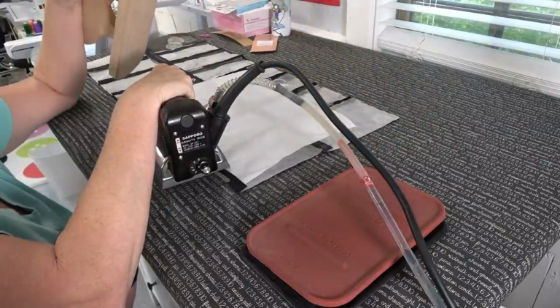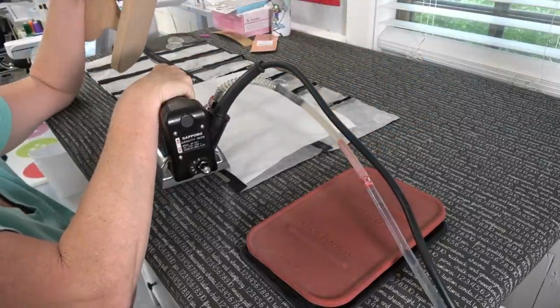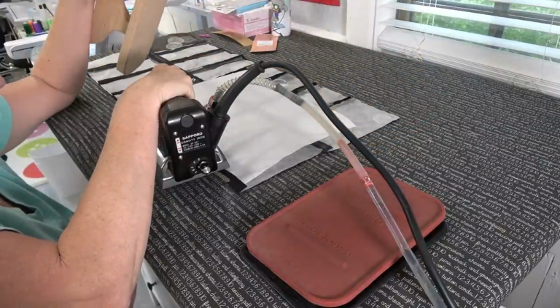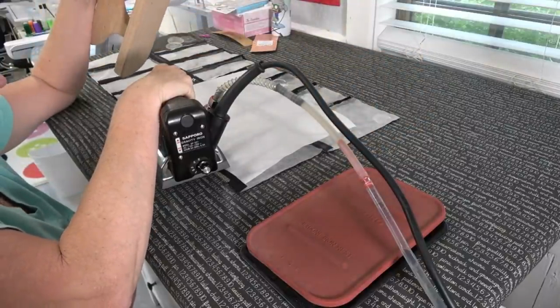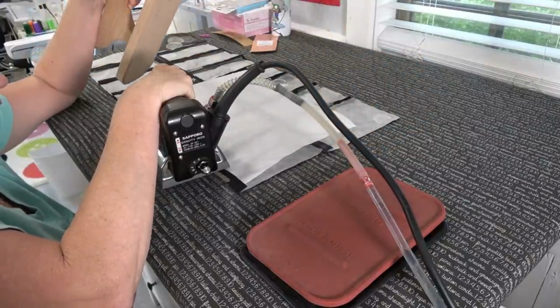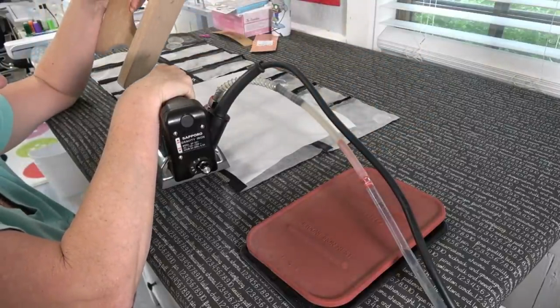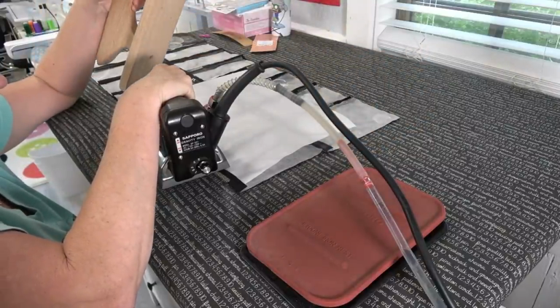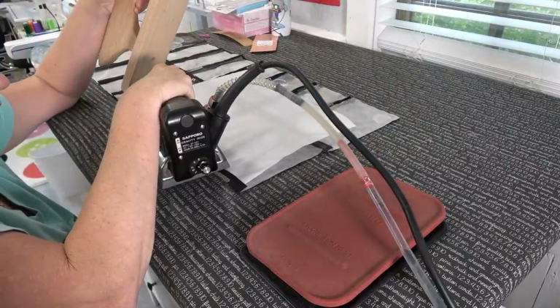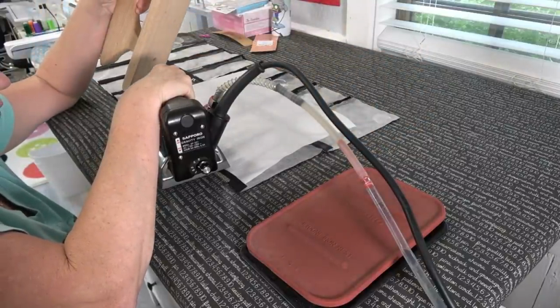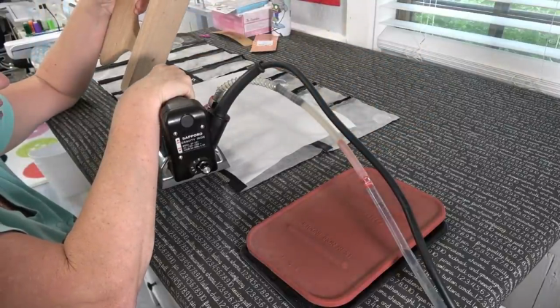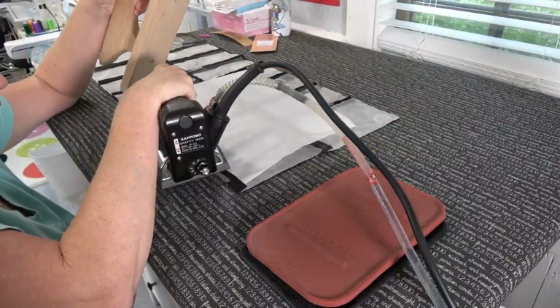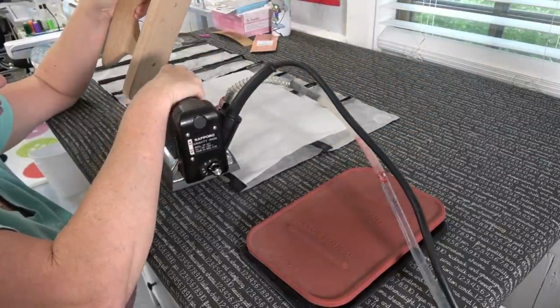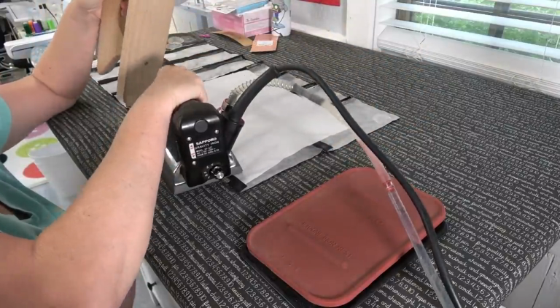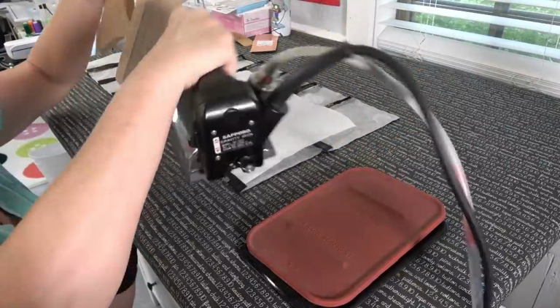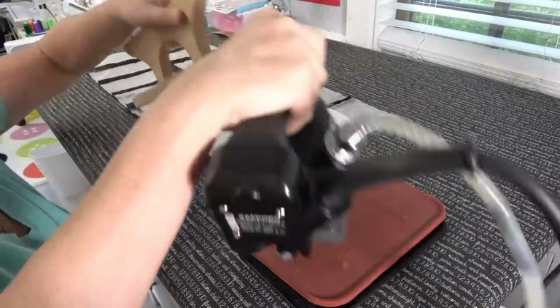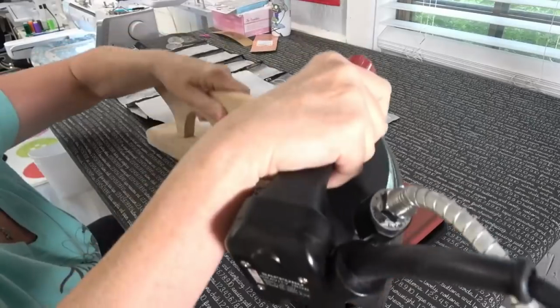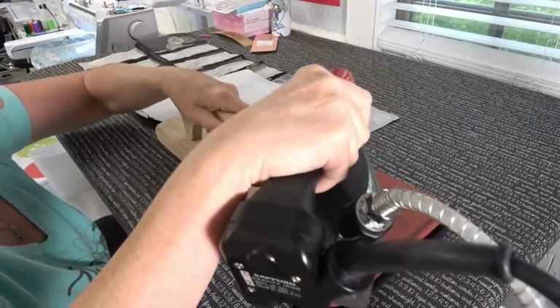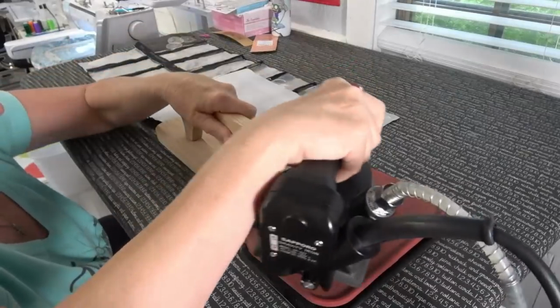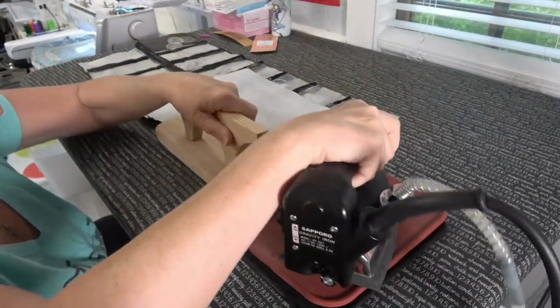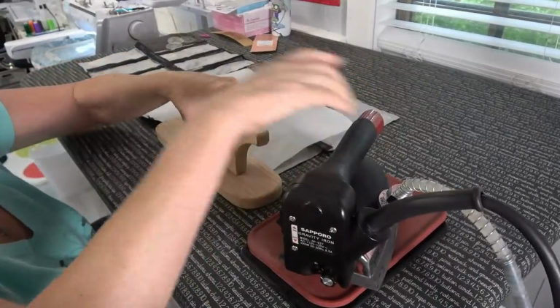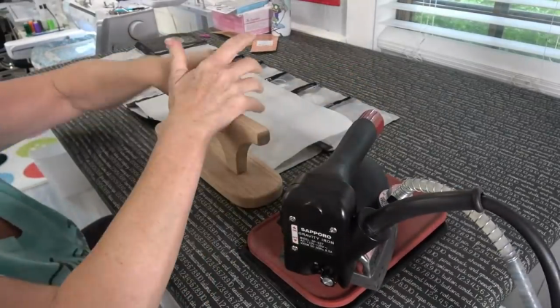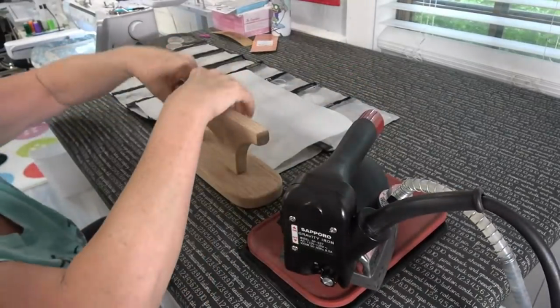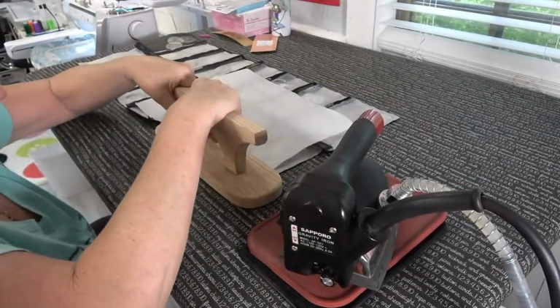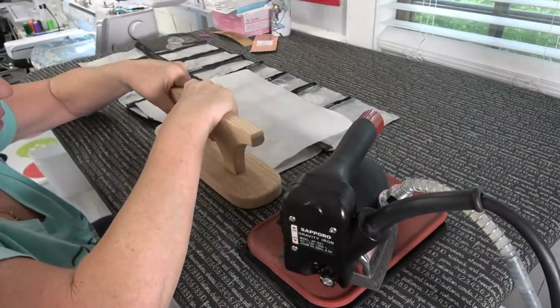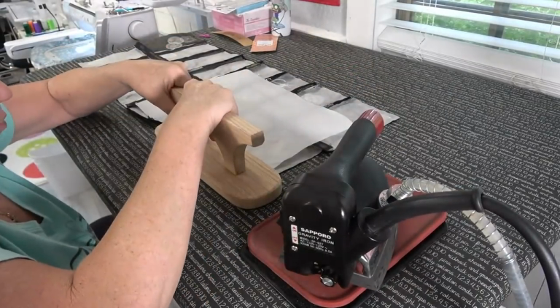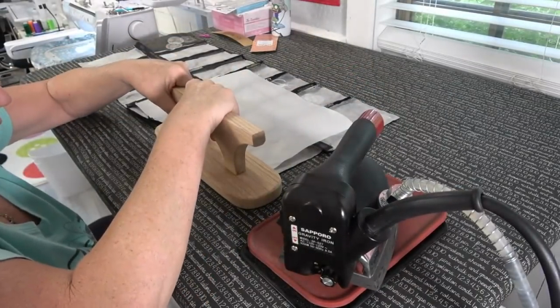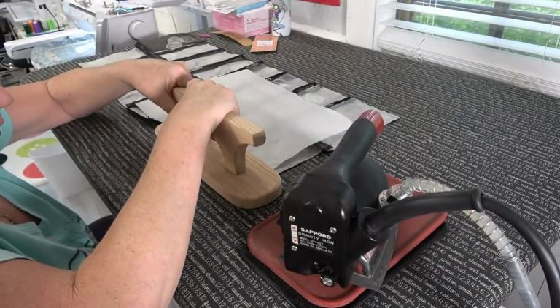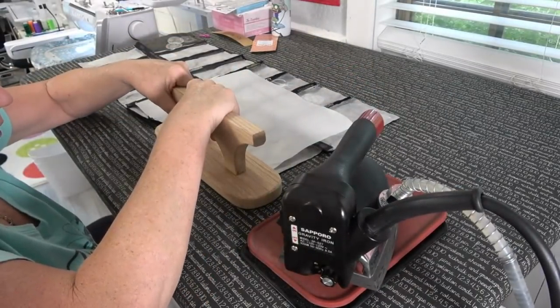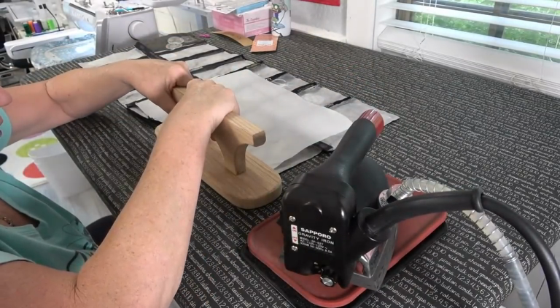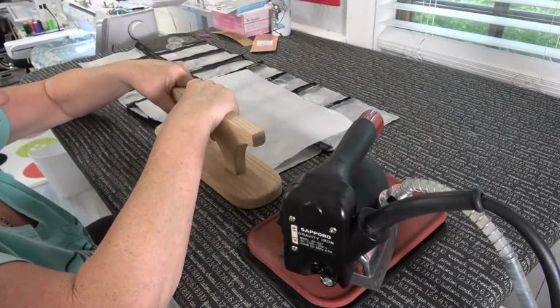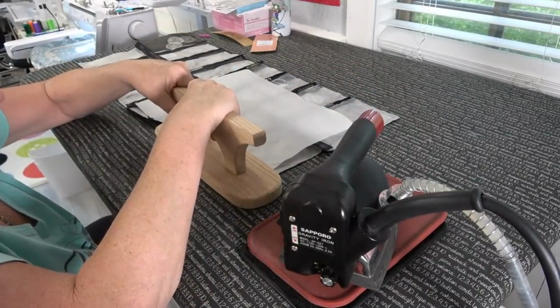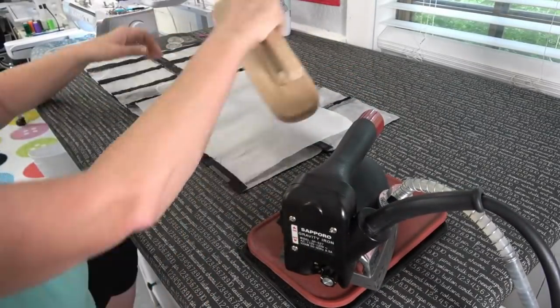It's easier for me to see the line if I sit down right in front of my ironing board and get down at eye level with it.